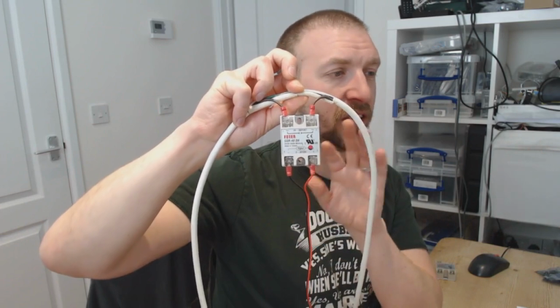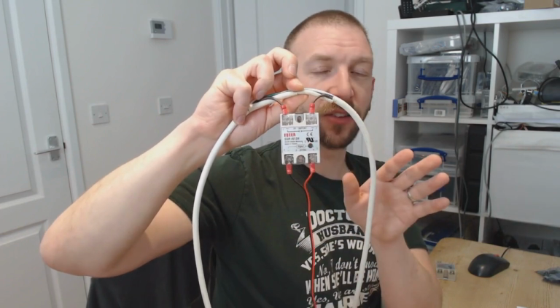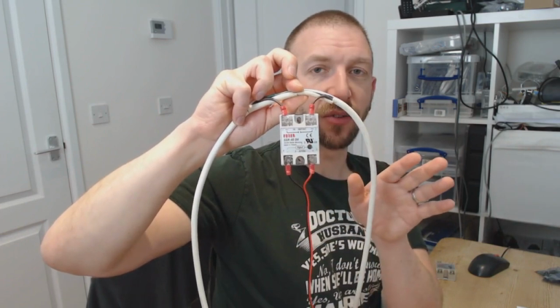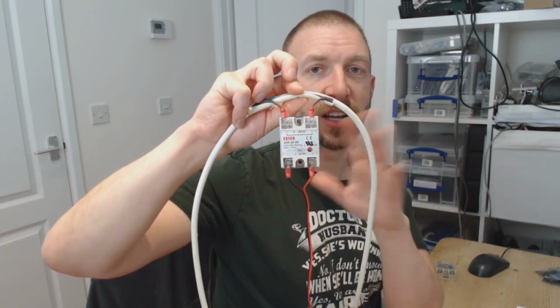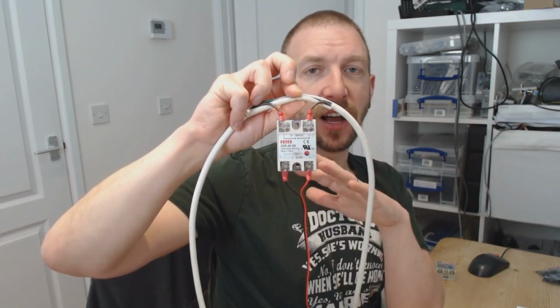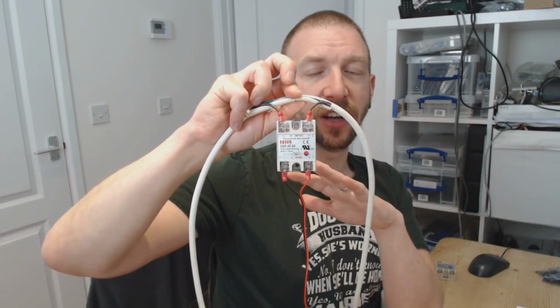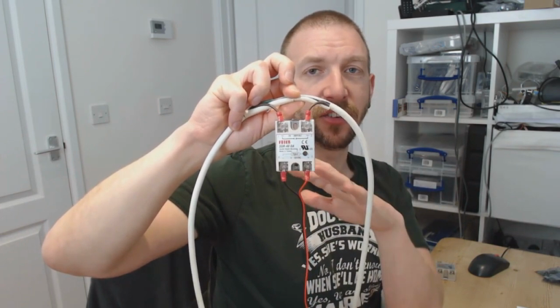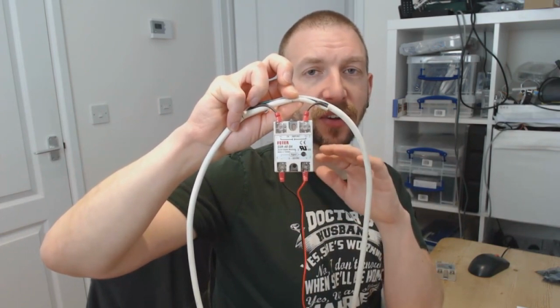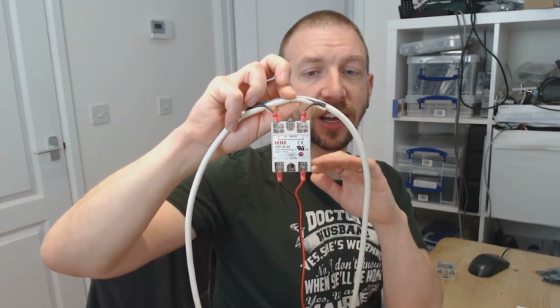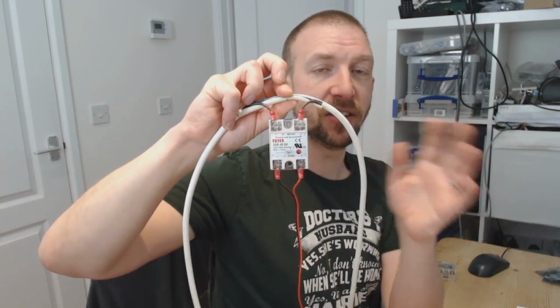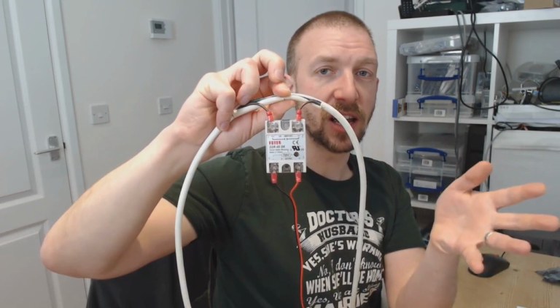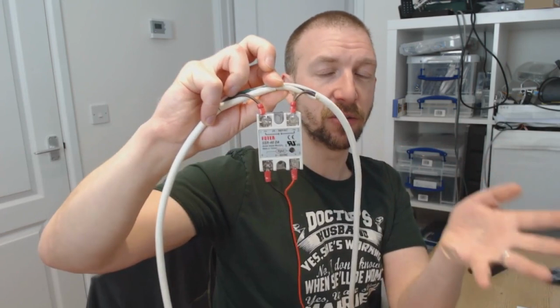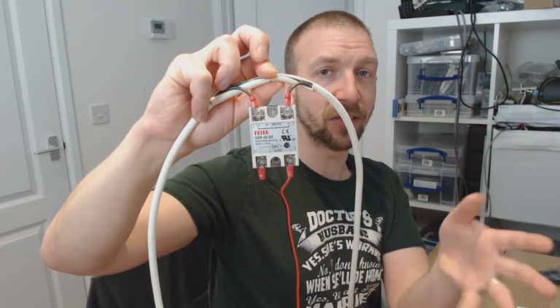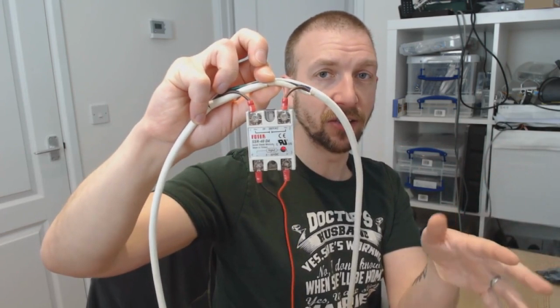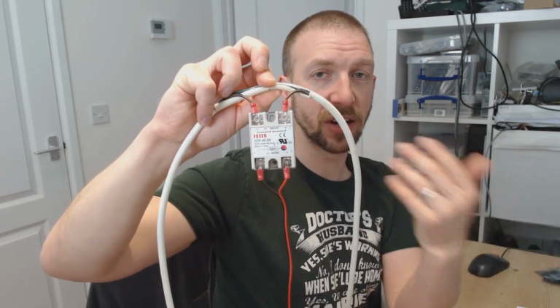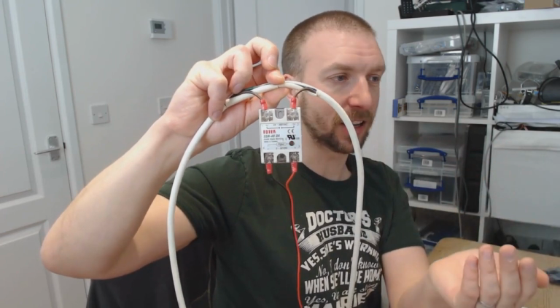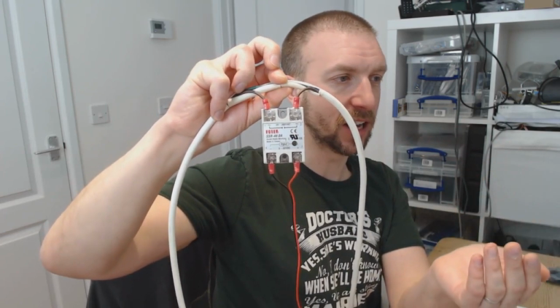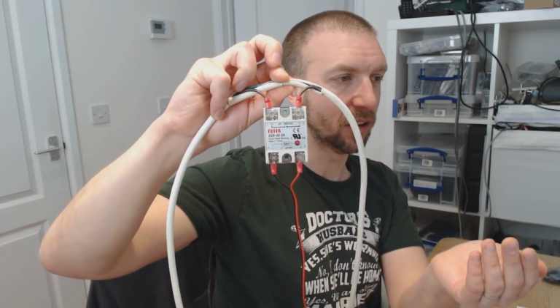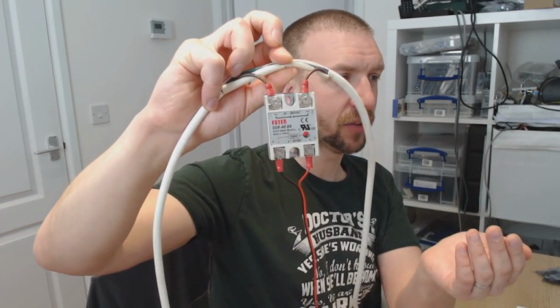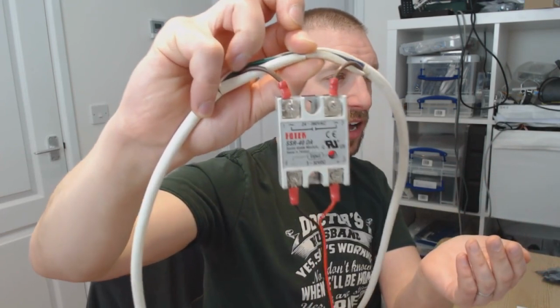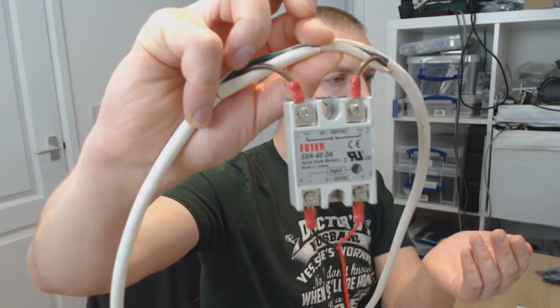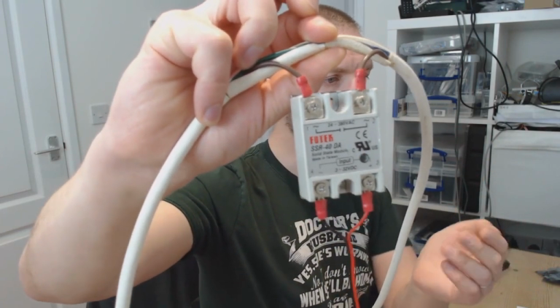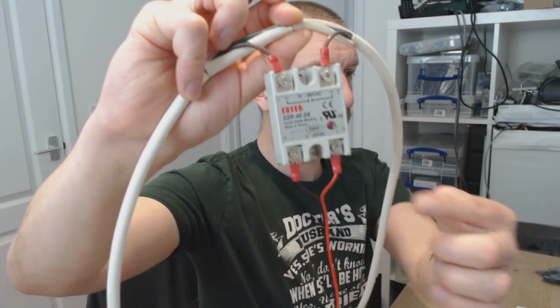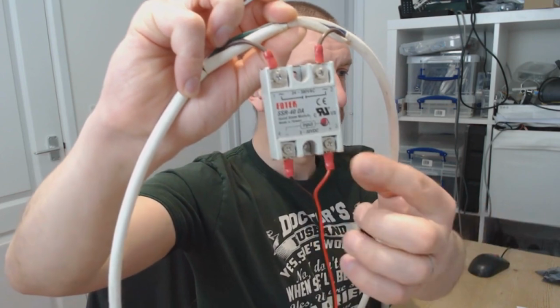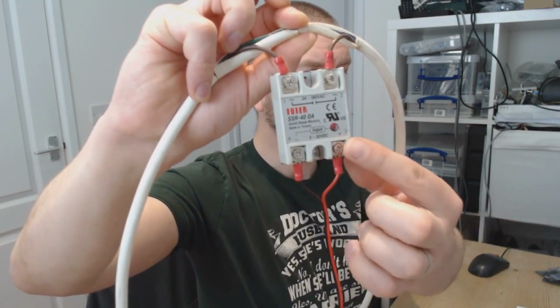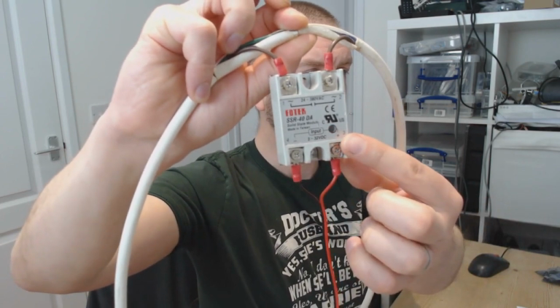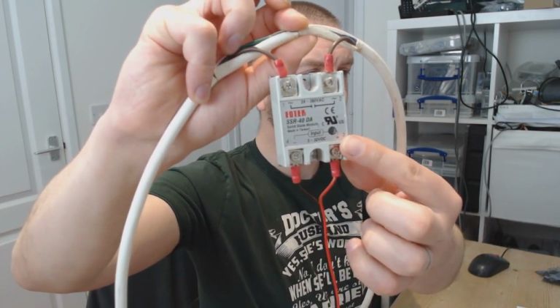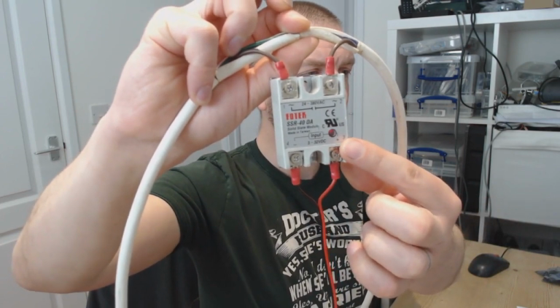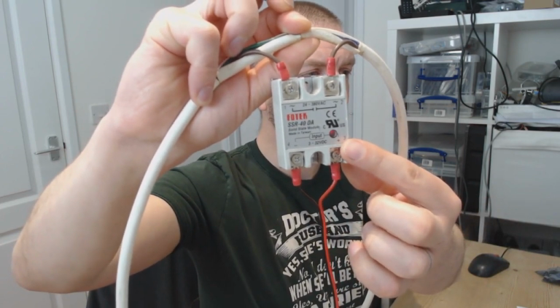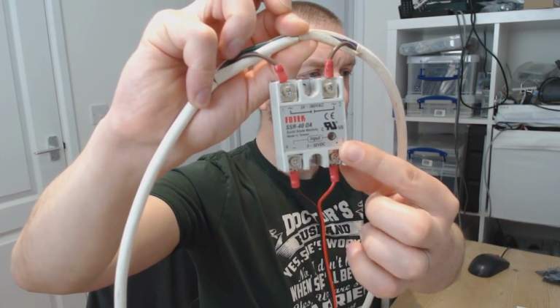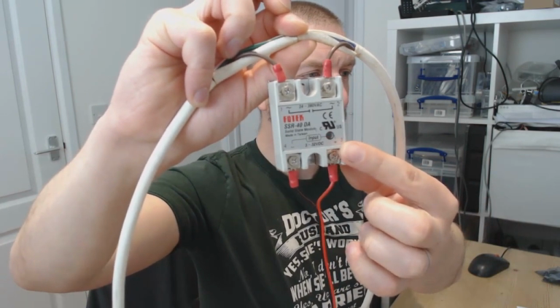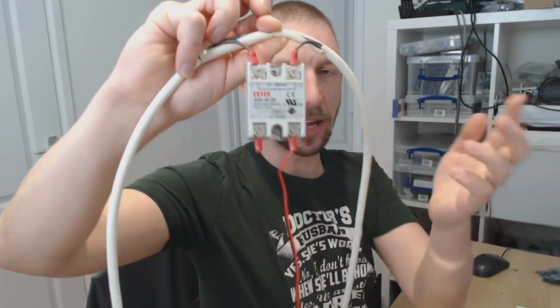Every second it's just activating the relay and deactivating again. As you can hear, that's completely silent — you can't hear the click of the relay going on and off, but you can see this red light here just to show it's on and then off again.